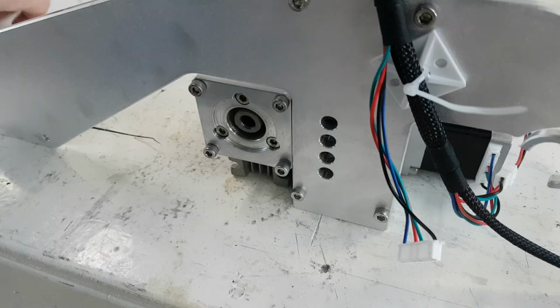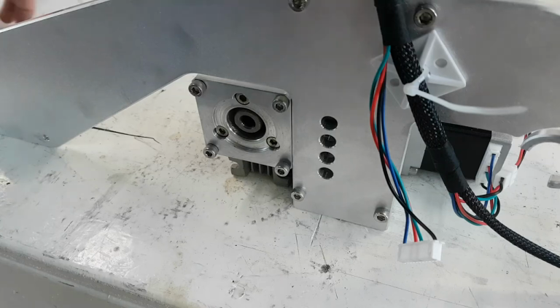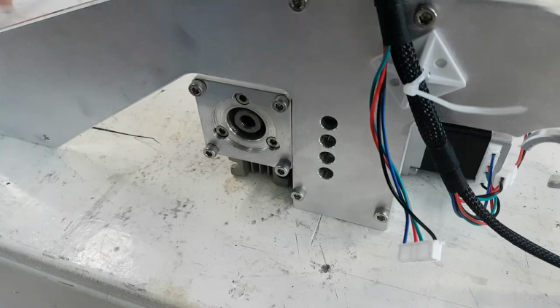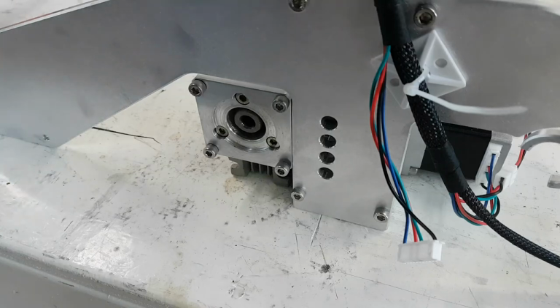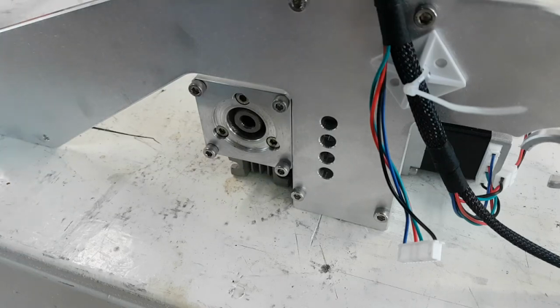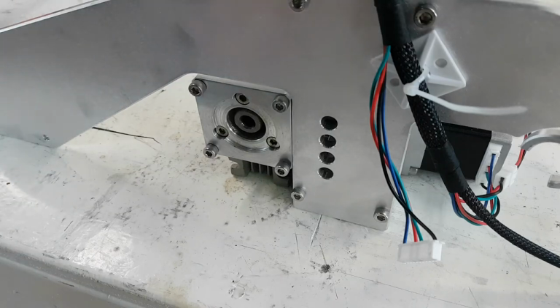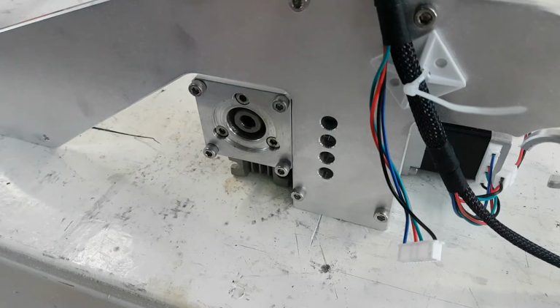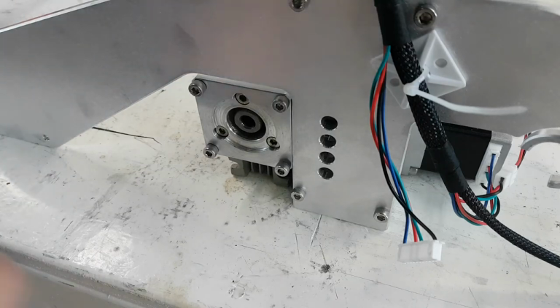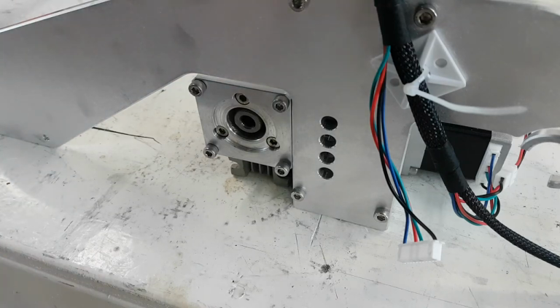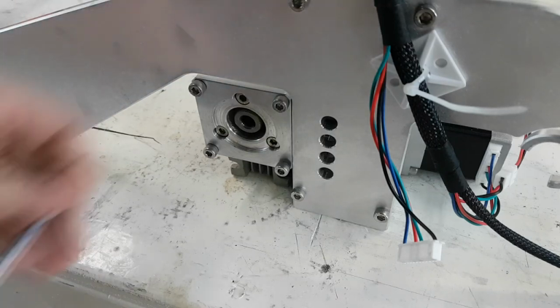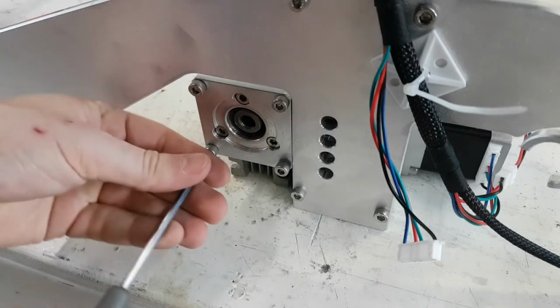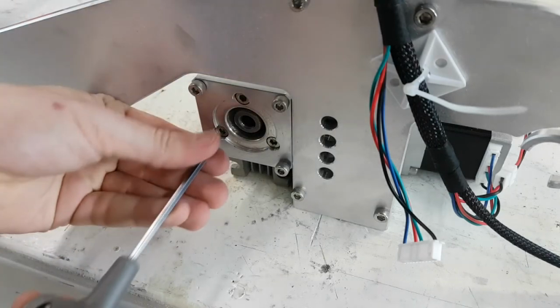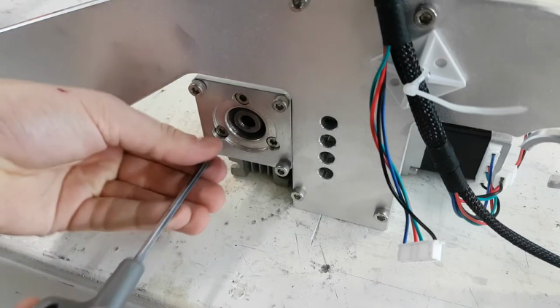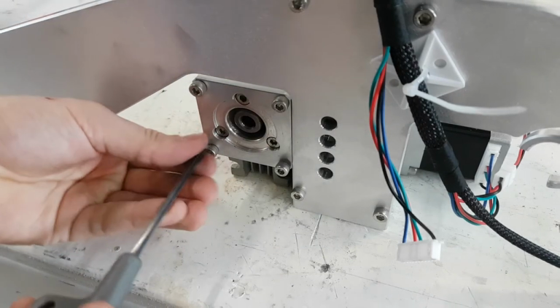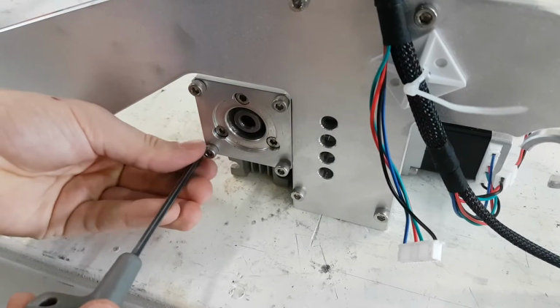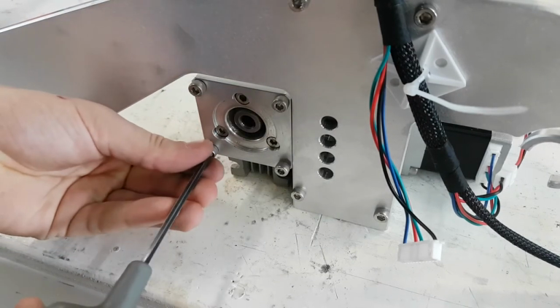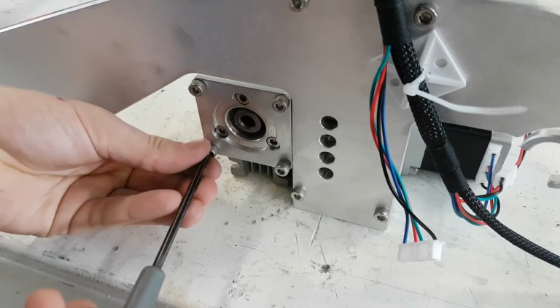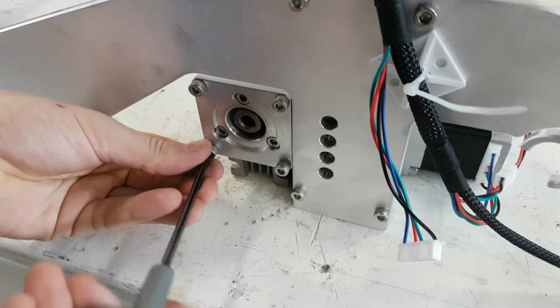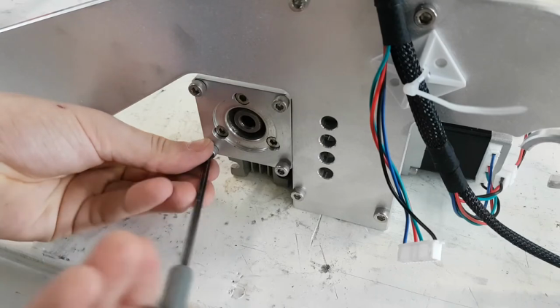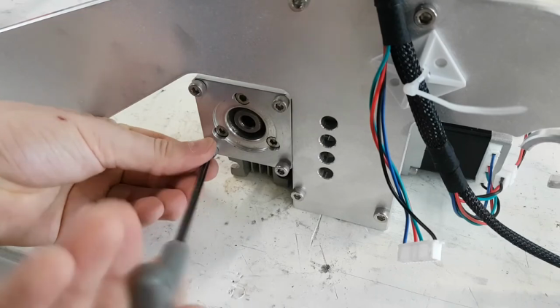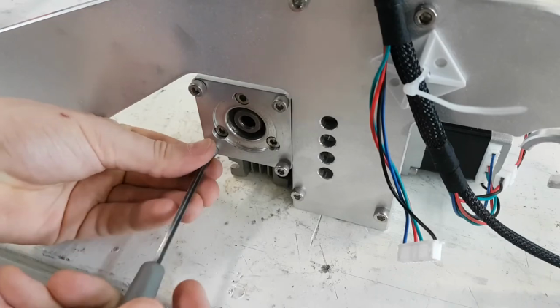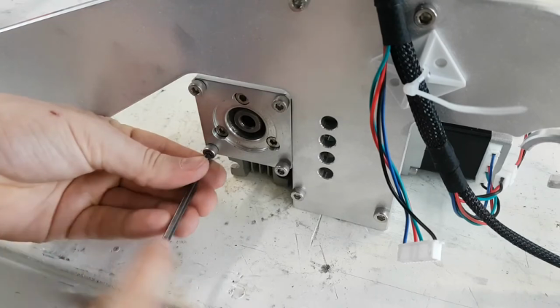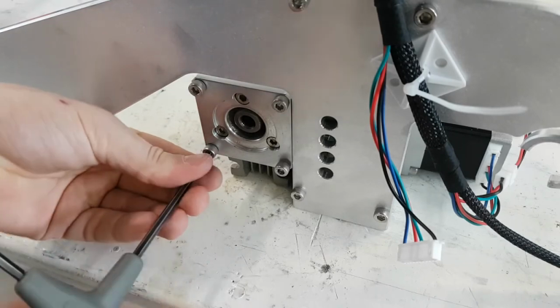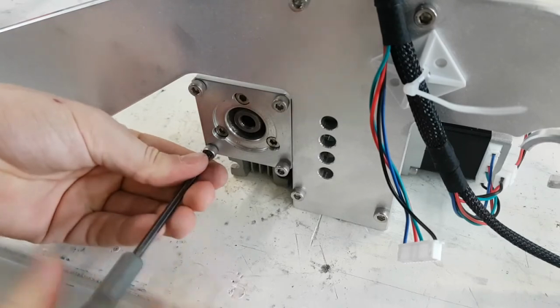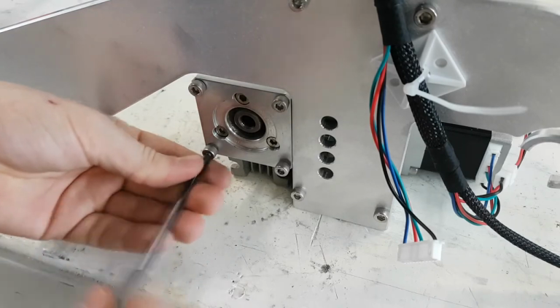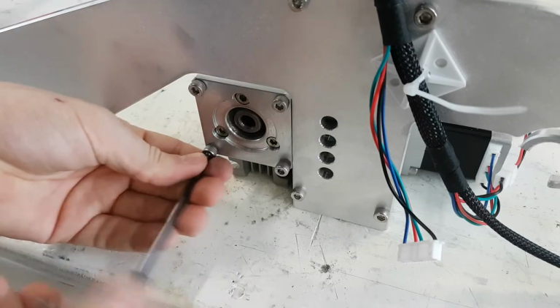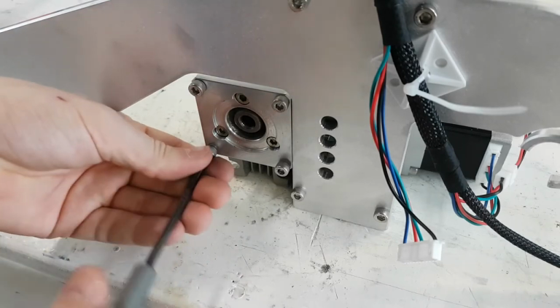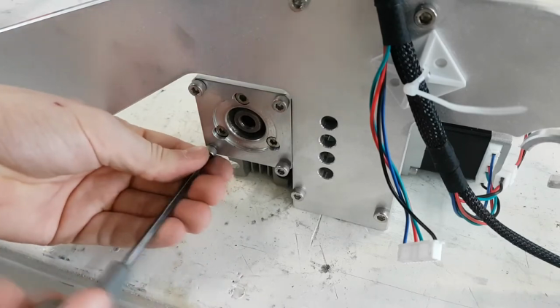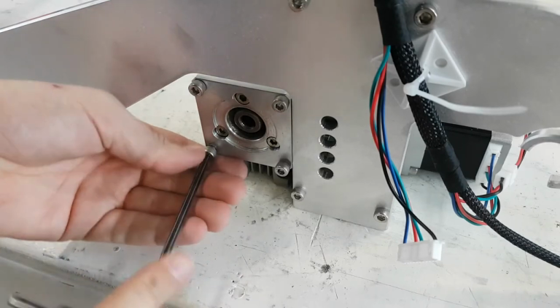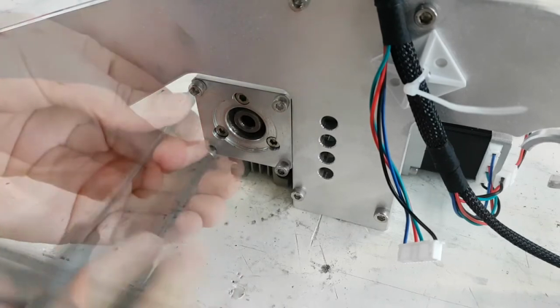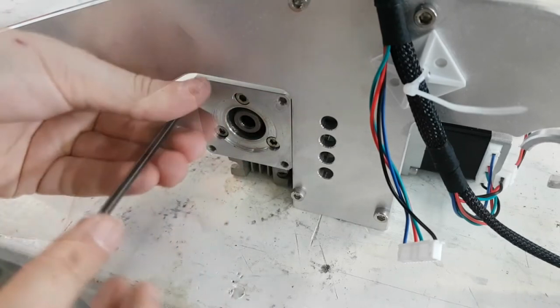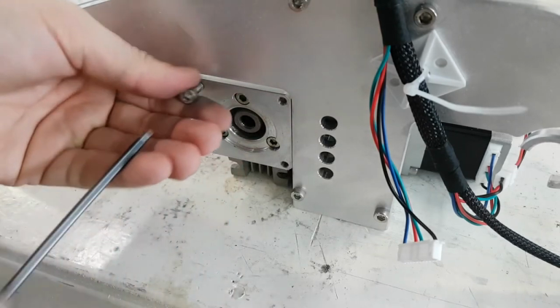This video will cover the attaching of a Z-Motor on 3D Potter printers. On the rear of the machine, there are four screws in the gearbox. We will be using these to attach the motor.